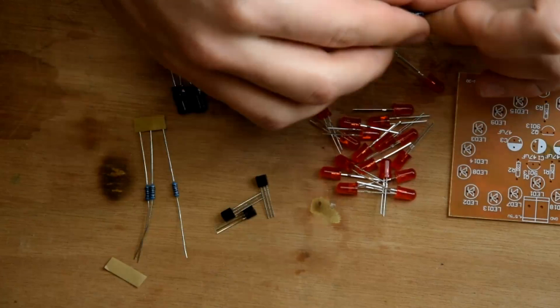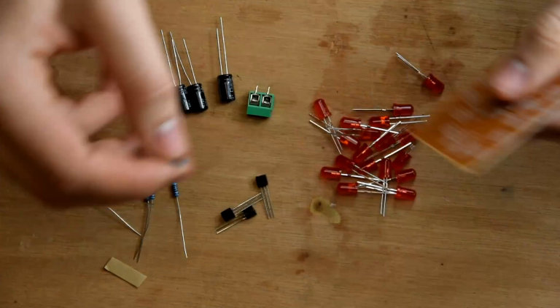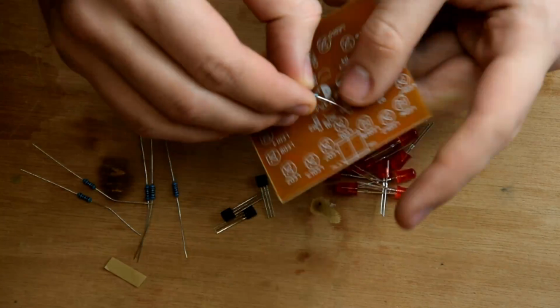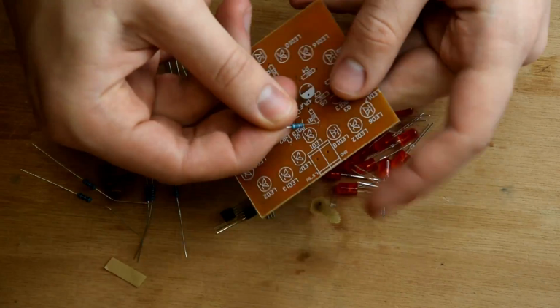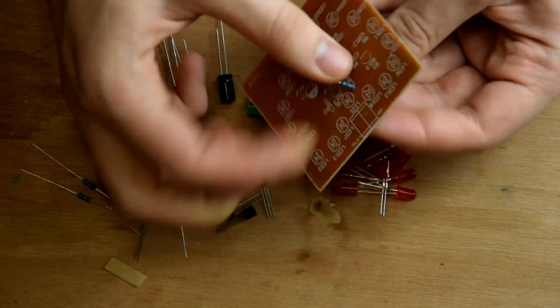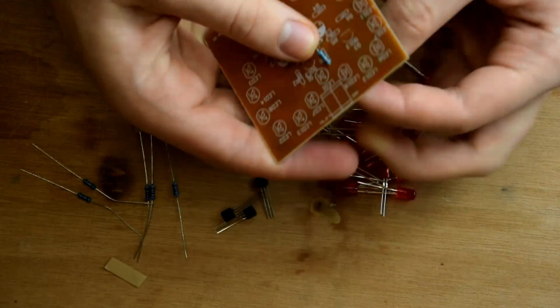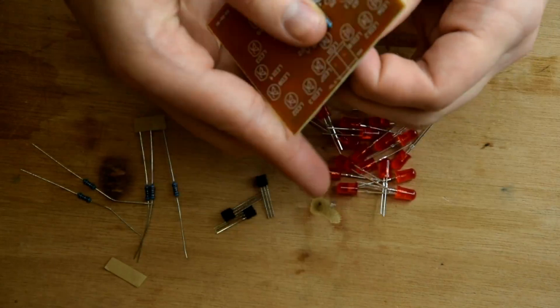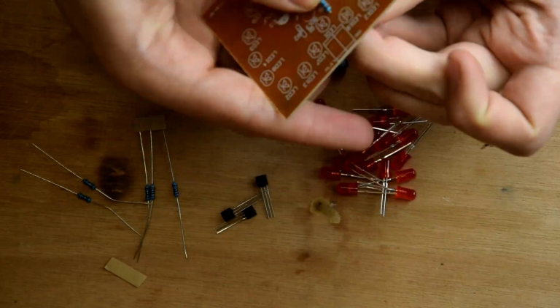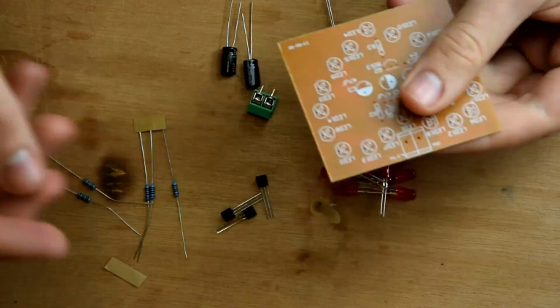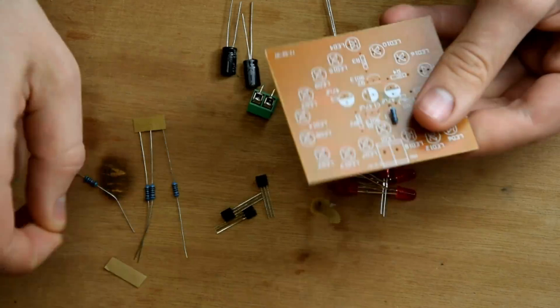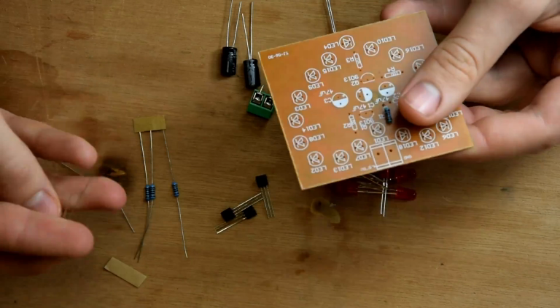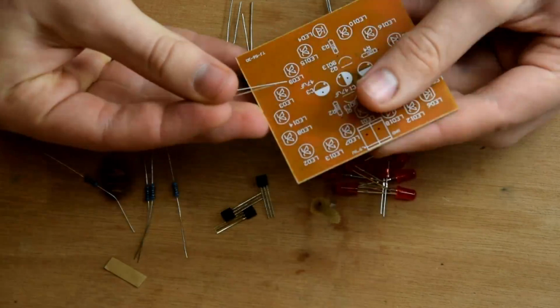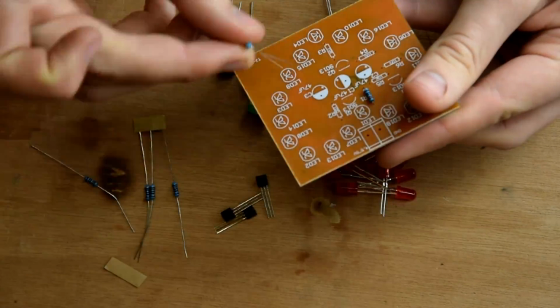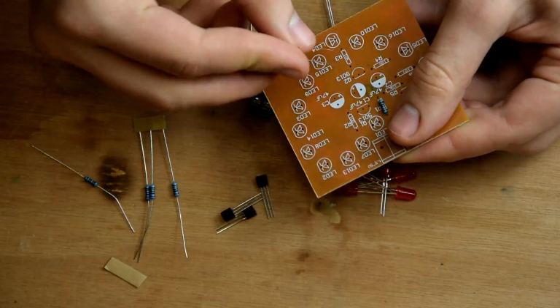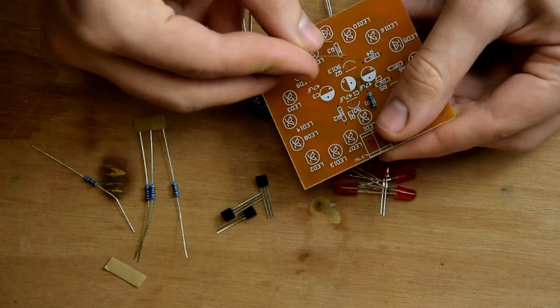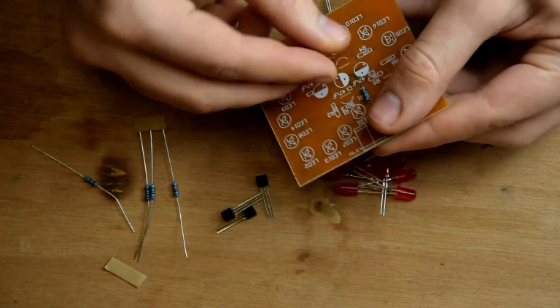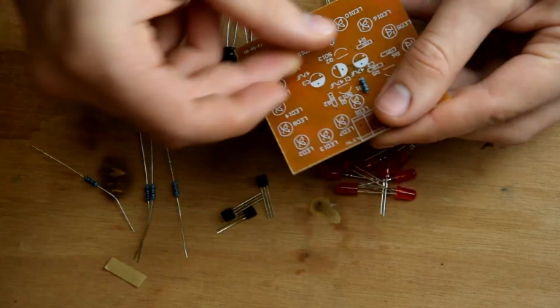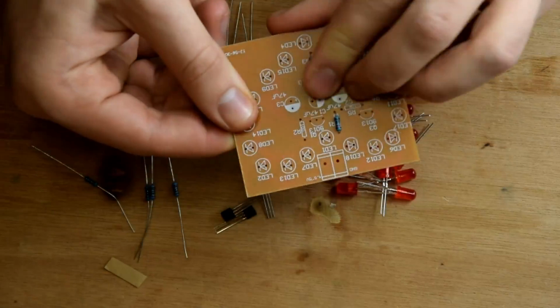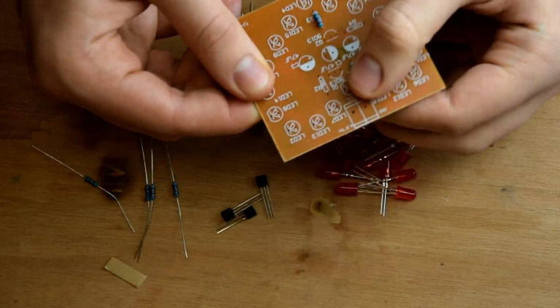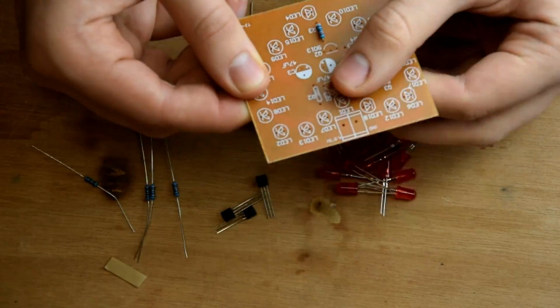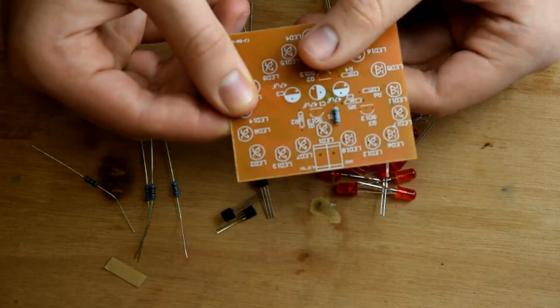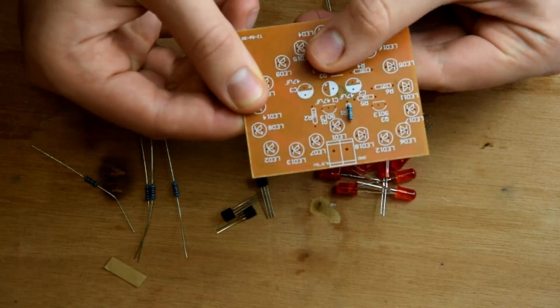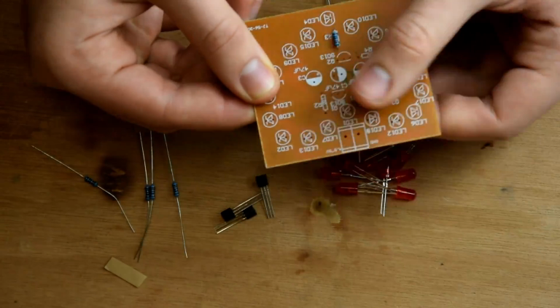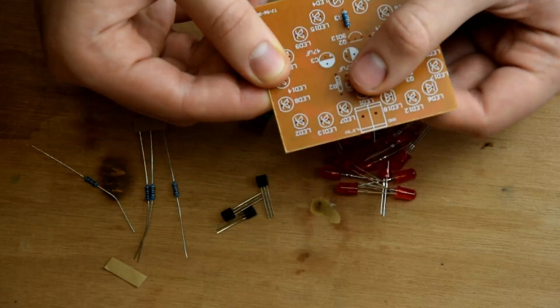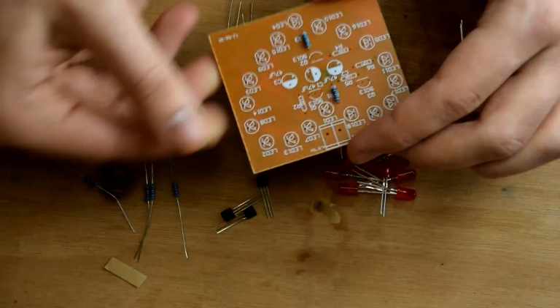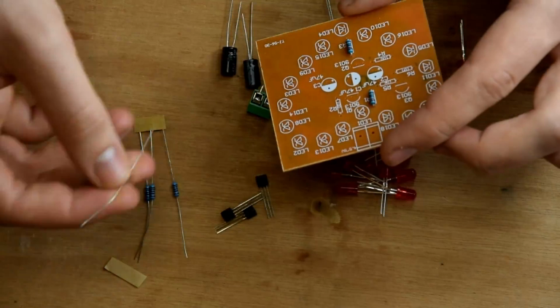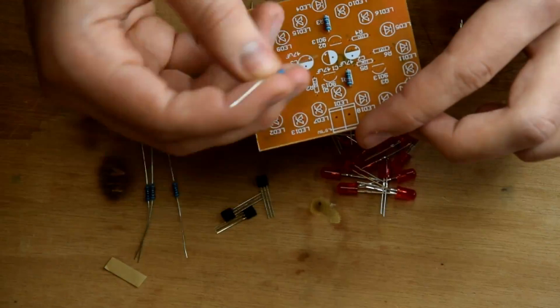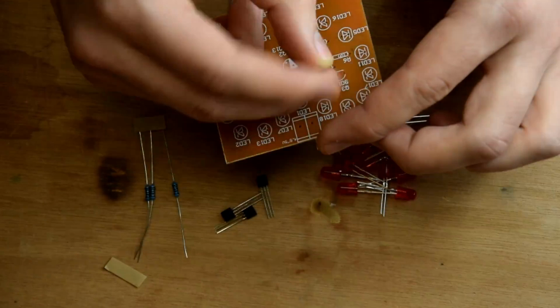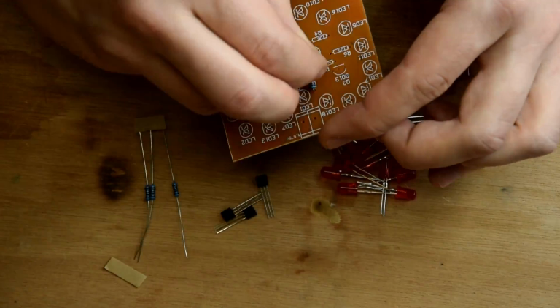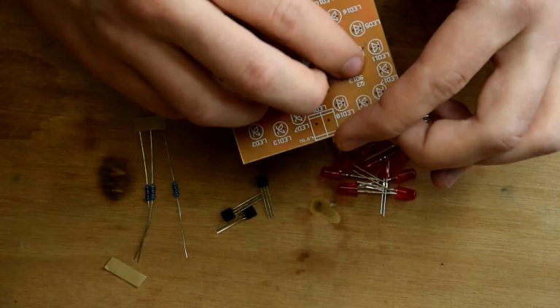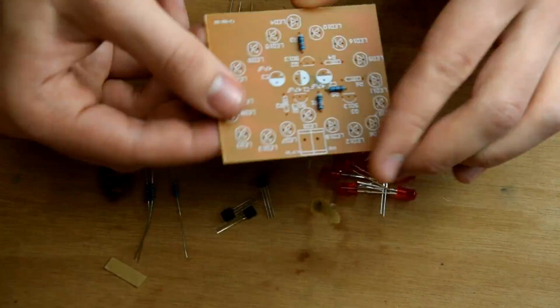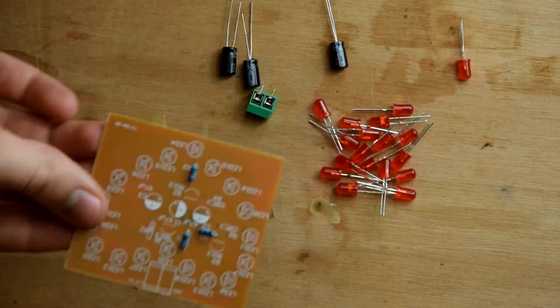The assembly goes as usual, starting from the smallest components. The quality is good enough, though one pad got partially damaged when soldering. It didn't influence the functionality in any way though.